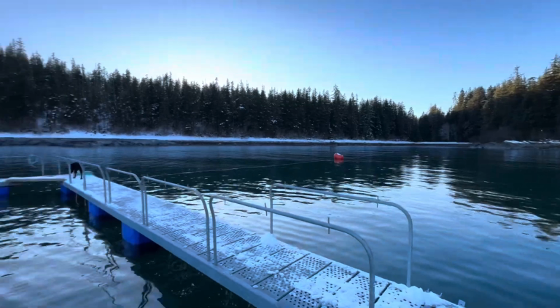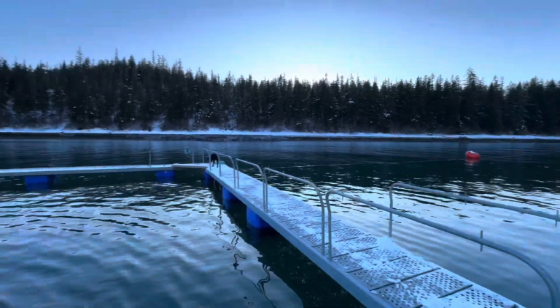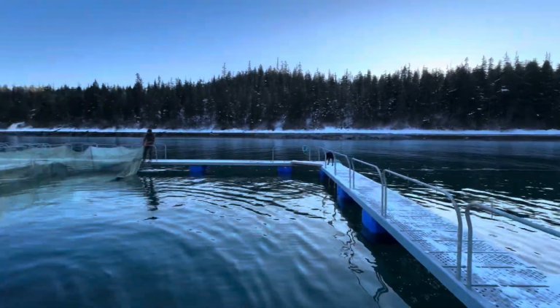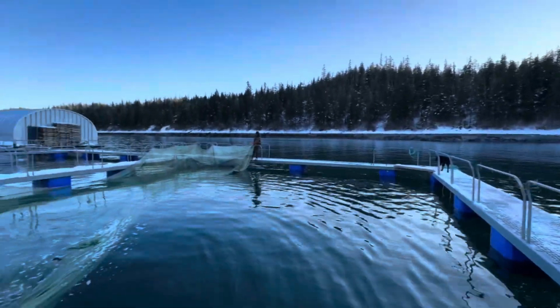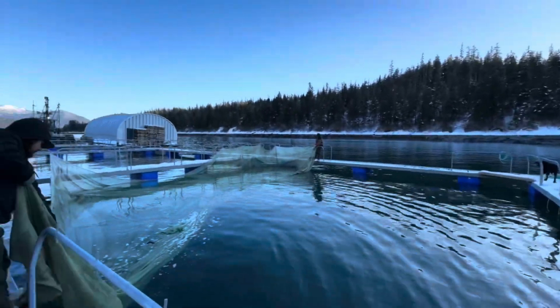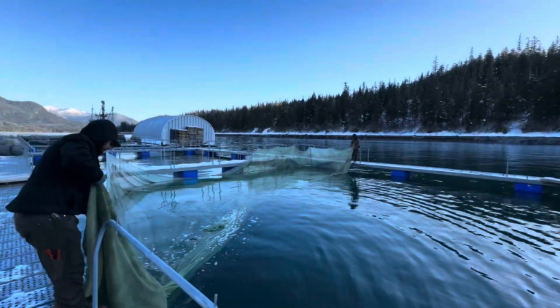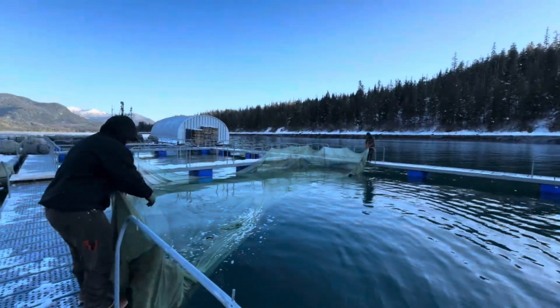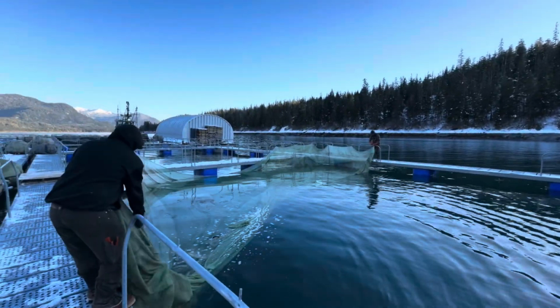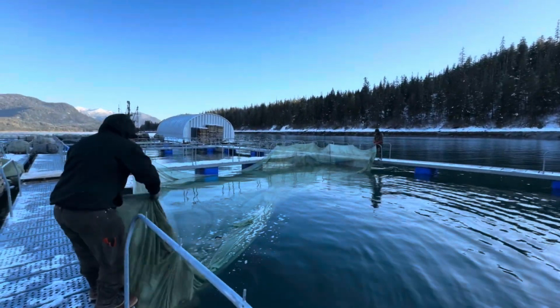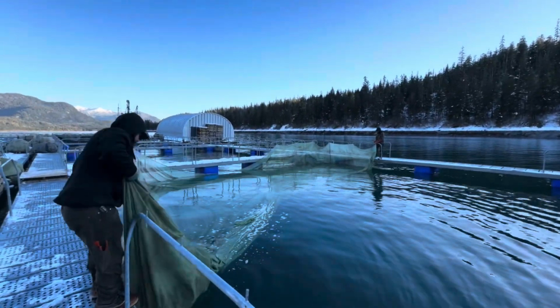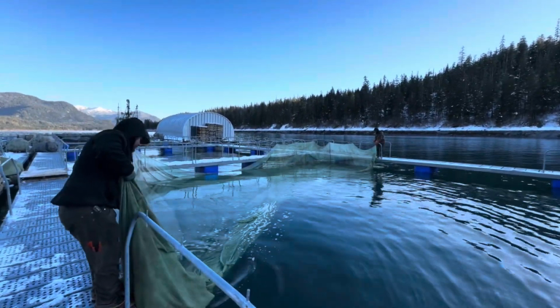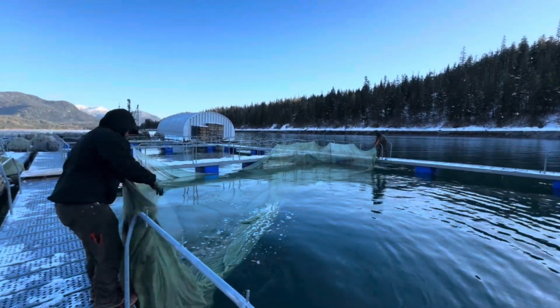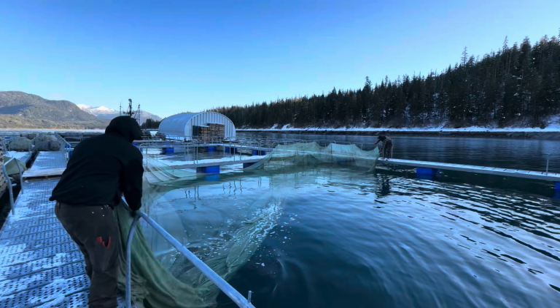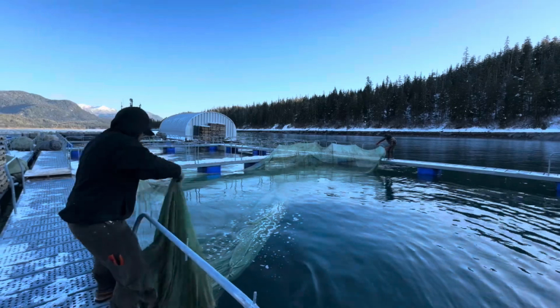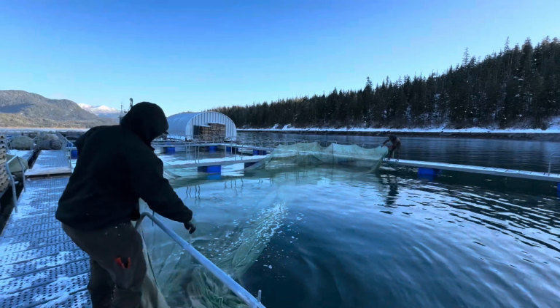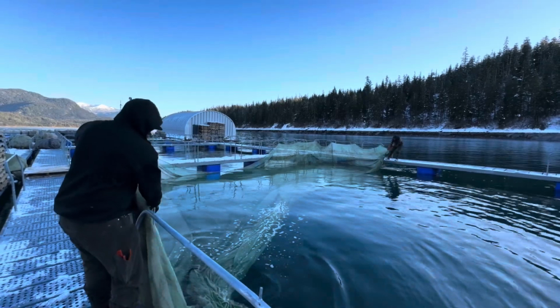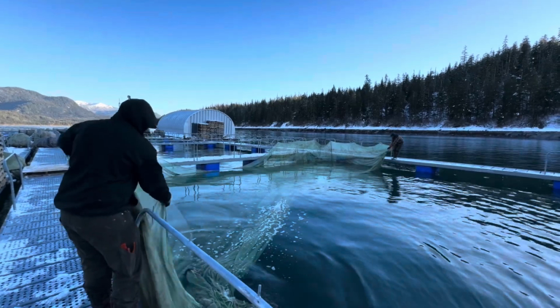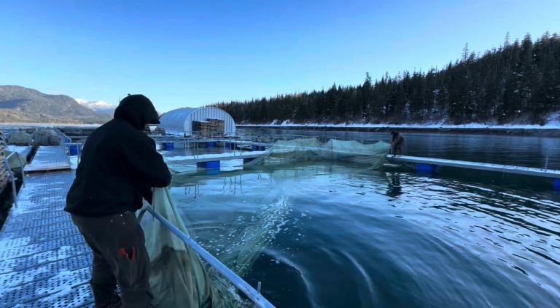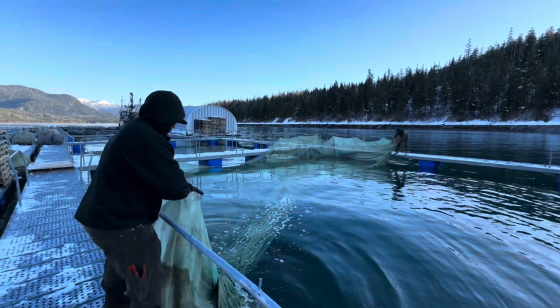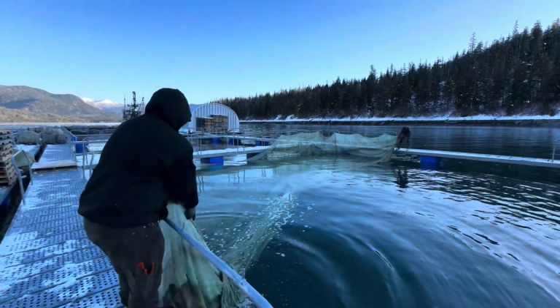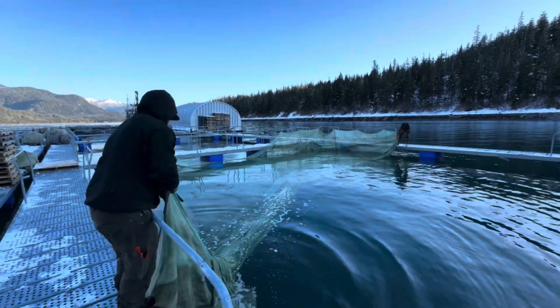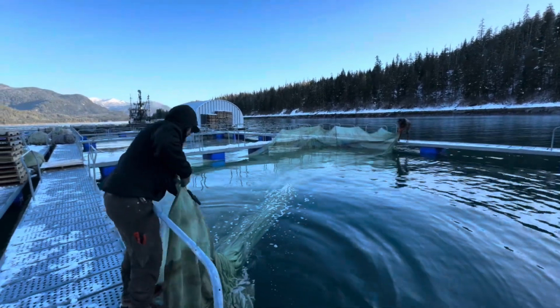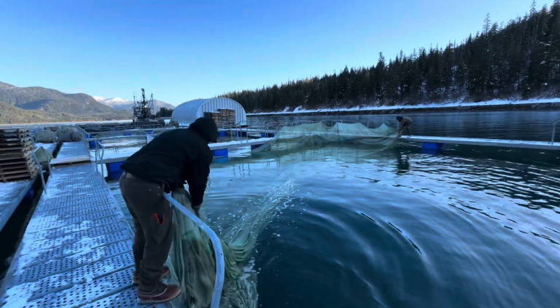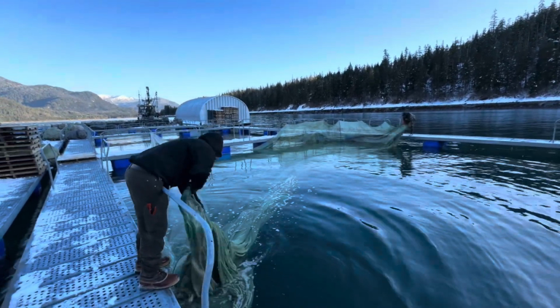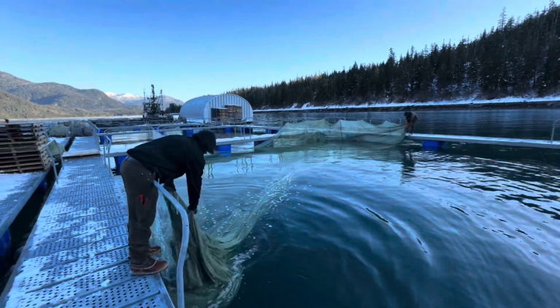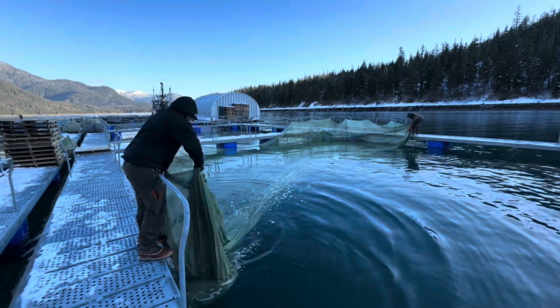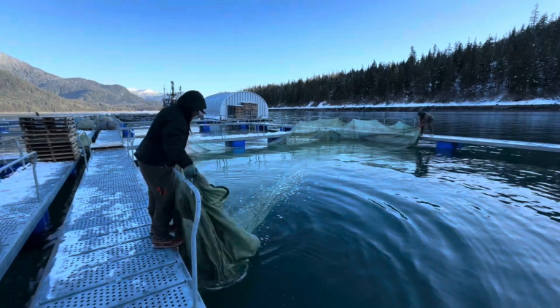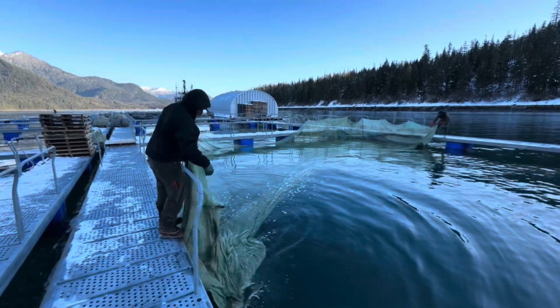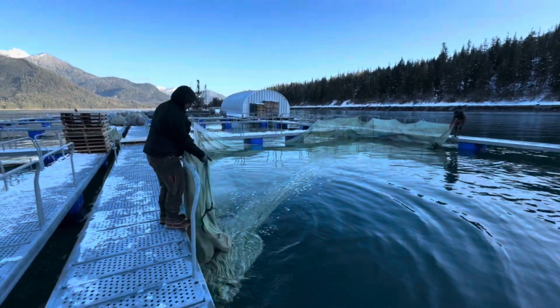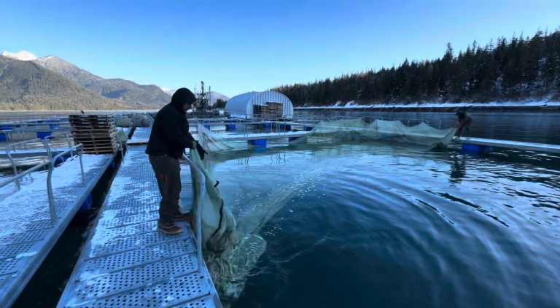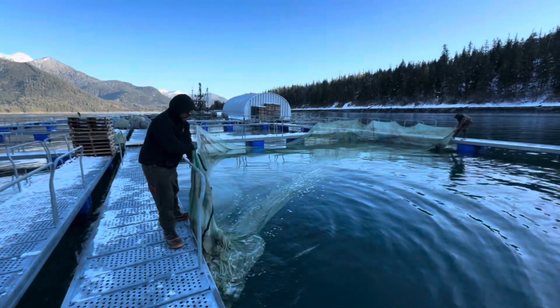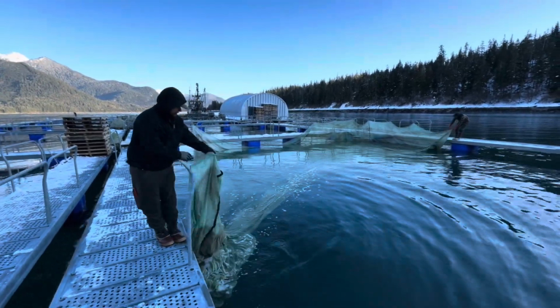The hatchery fish you're about to see come from Hidden Falls on Baranof Island — the same island as Sitka, Alaska. The trip it takes for the tender boat to get from there to here round trip is 24 hours.